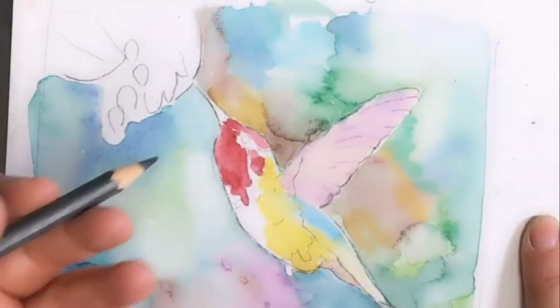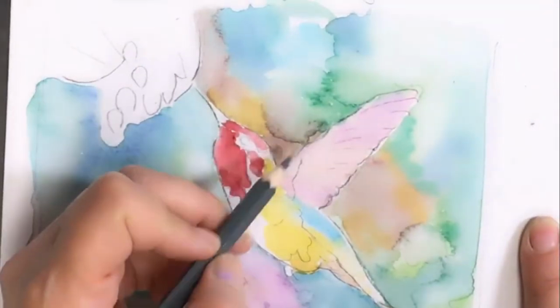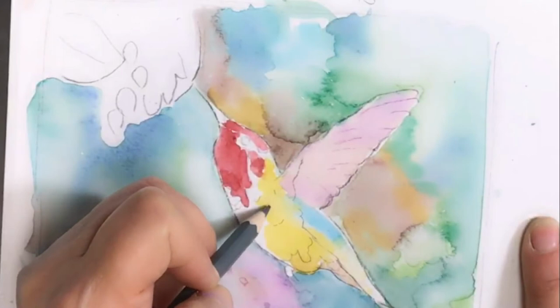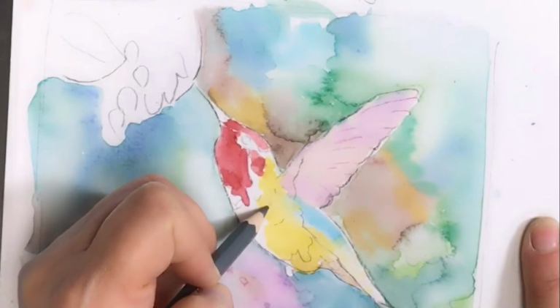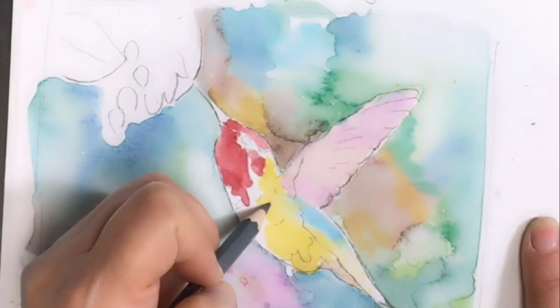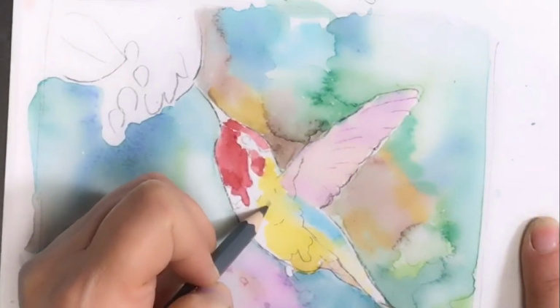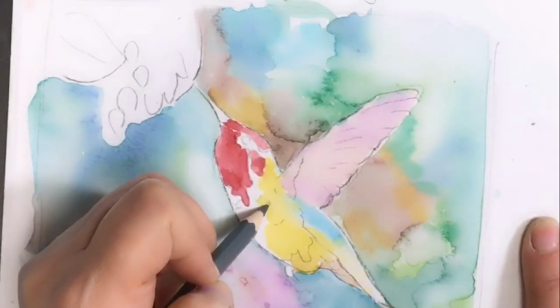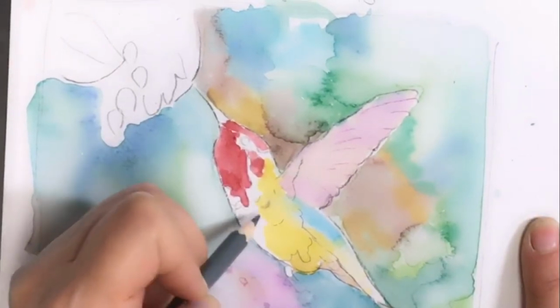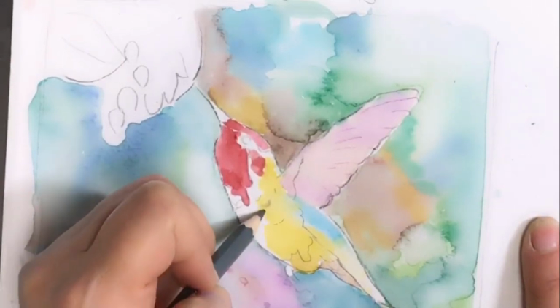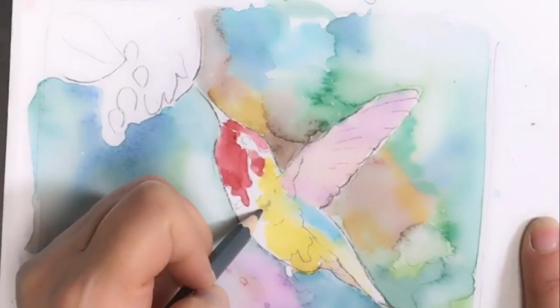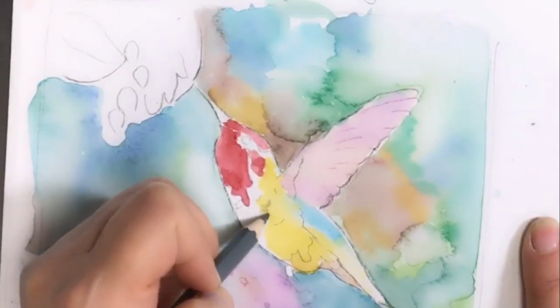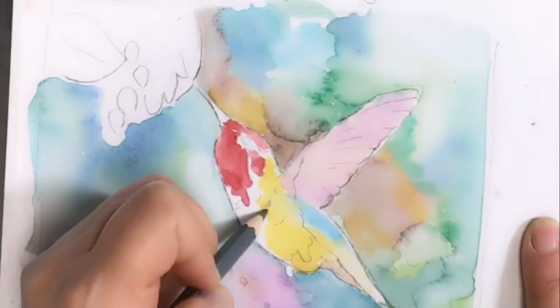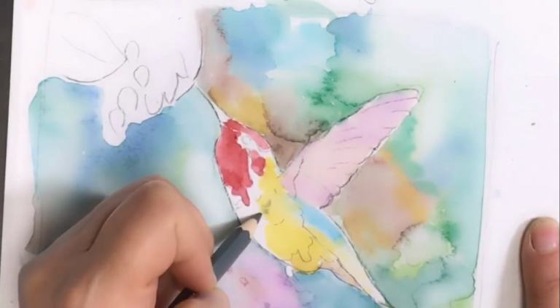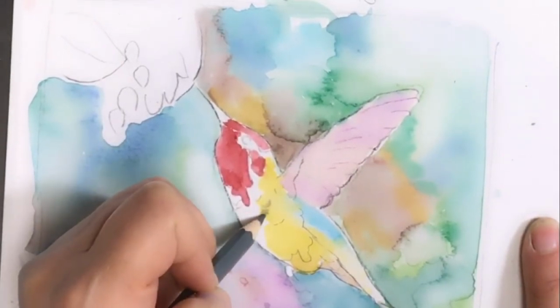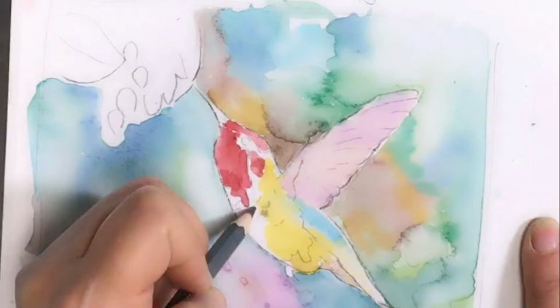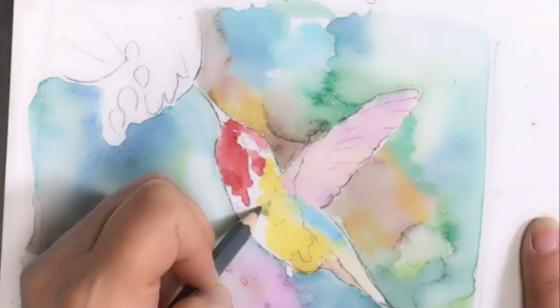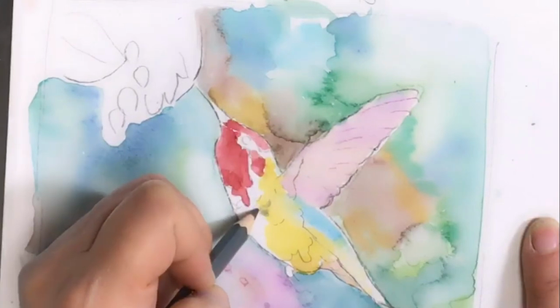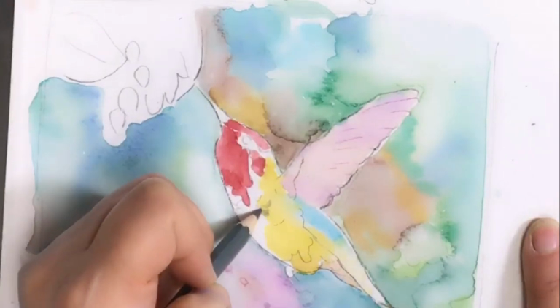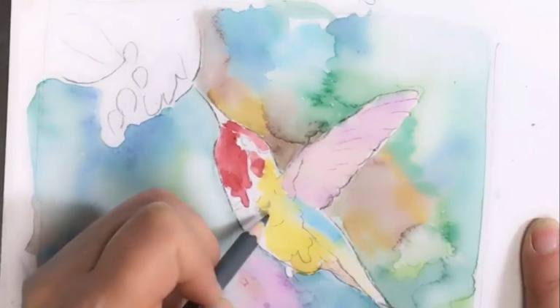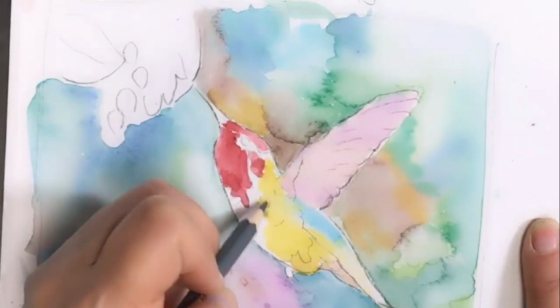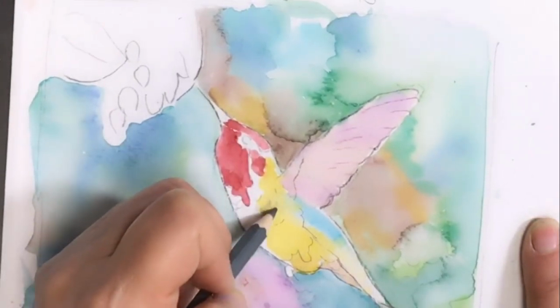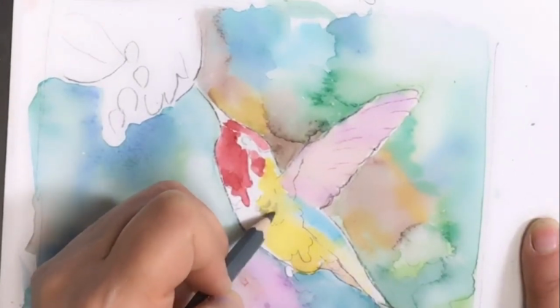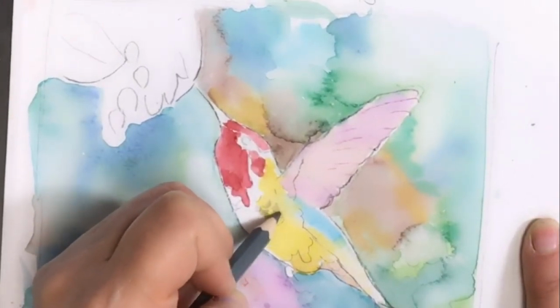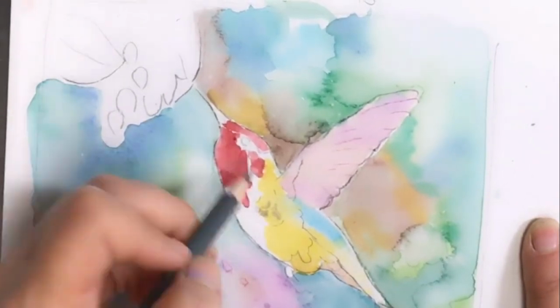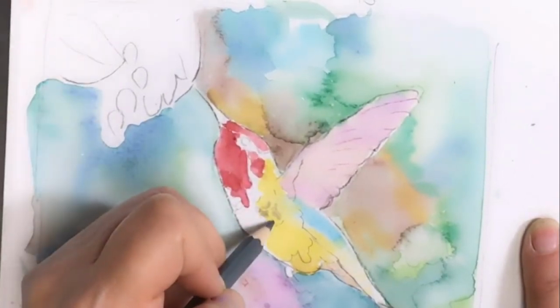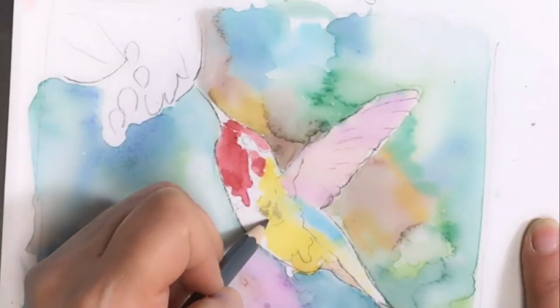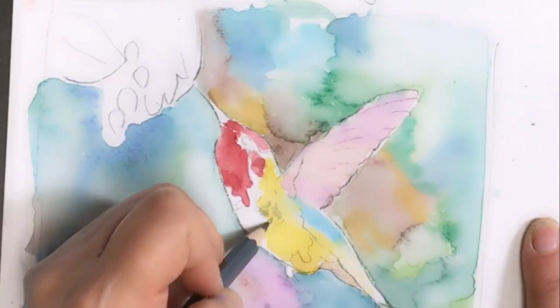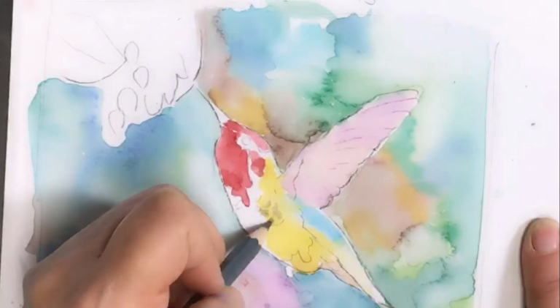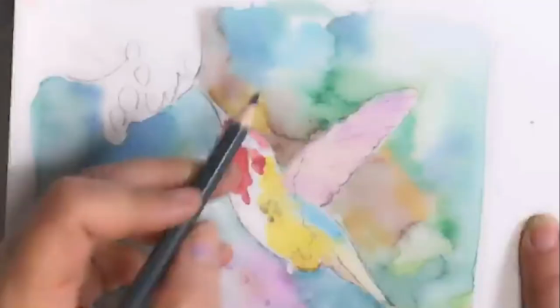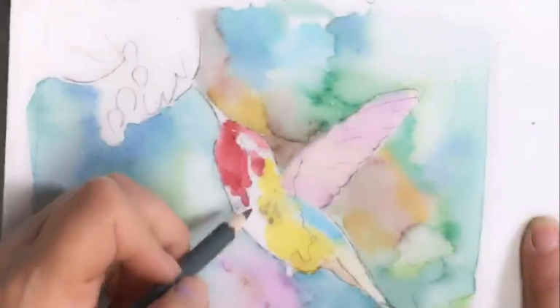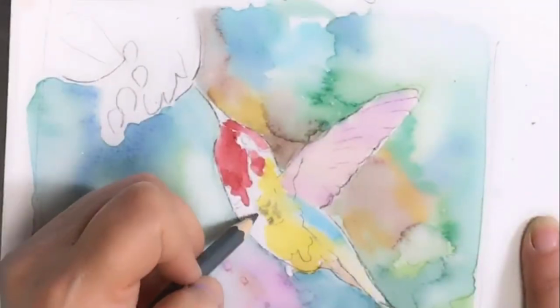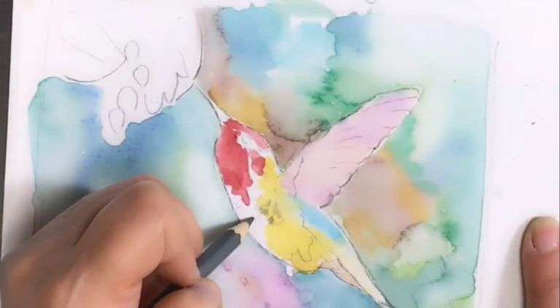I'm using a gray watercolor pencil and I'm going to start defining those feathers on the stomach. After I do it with the watercolor pencil, I'm going to do it with a brush so you can see the different feel.